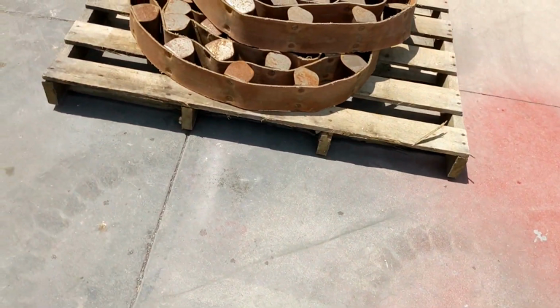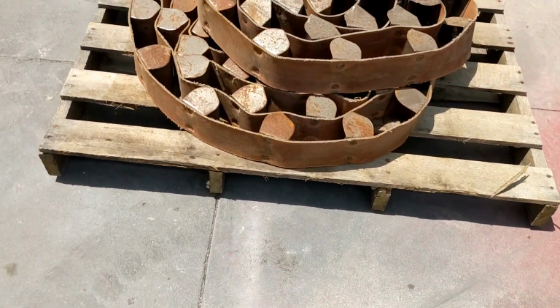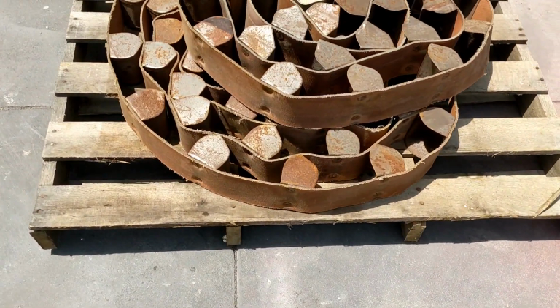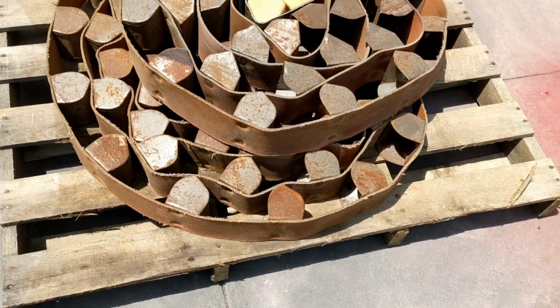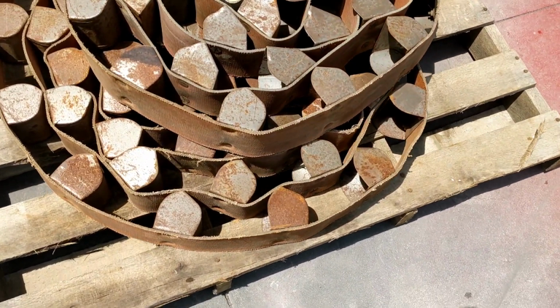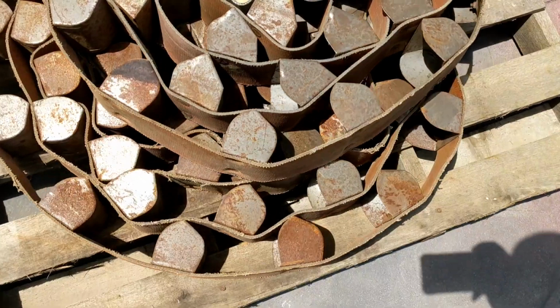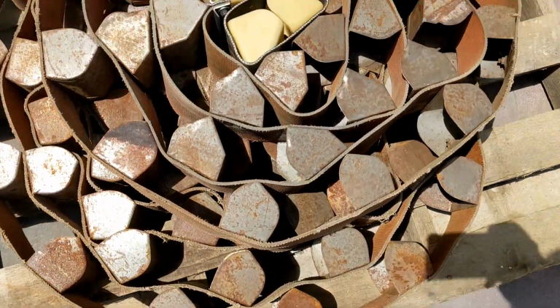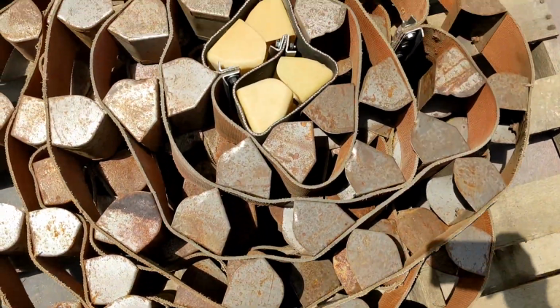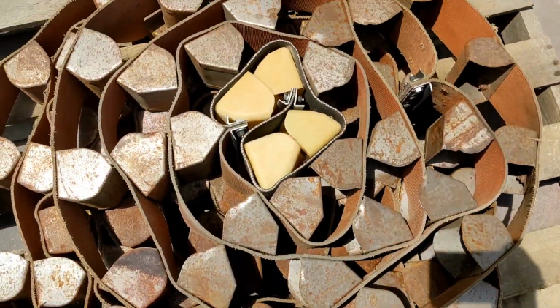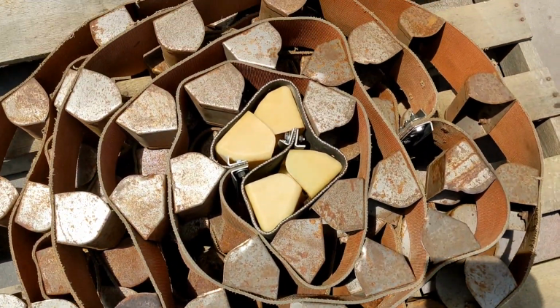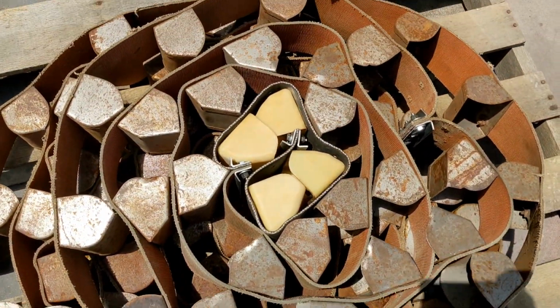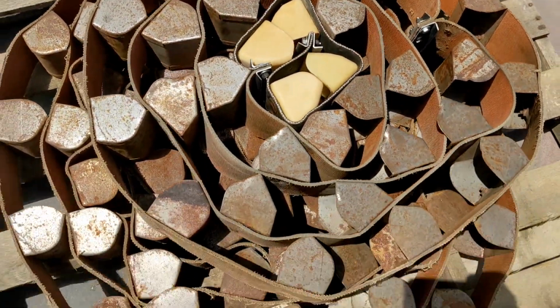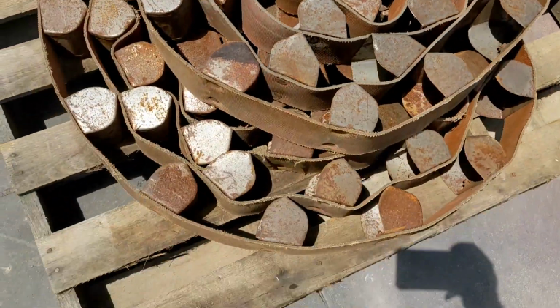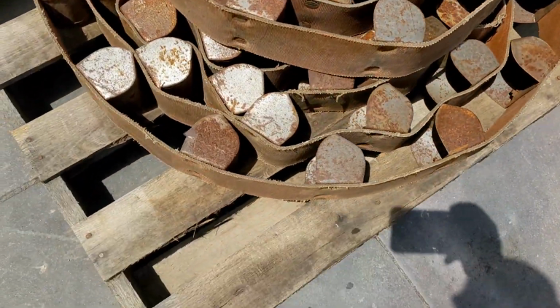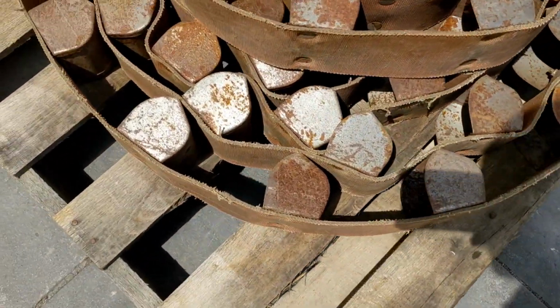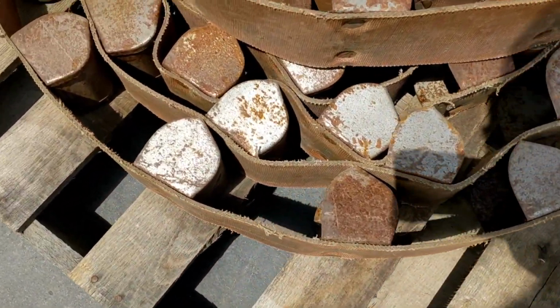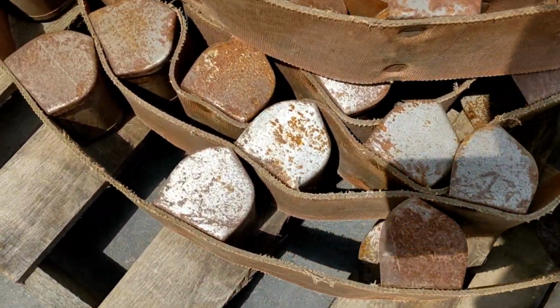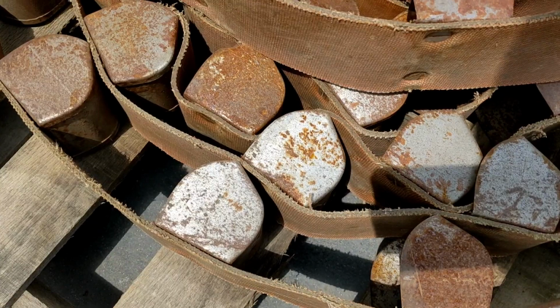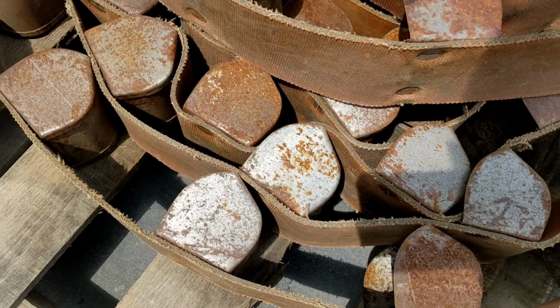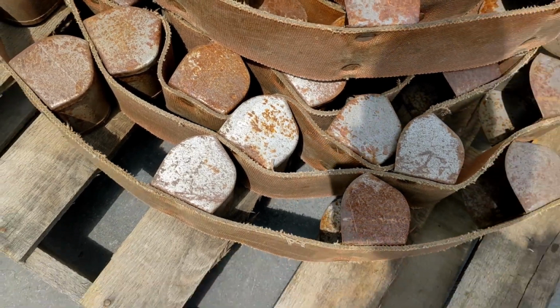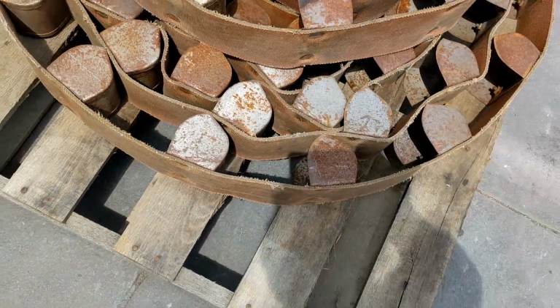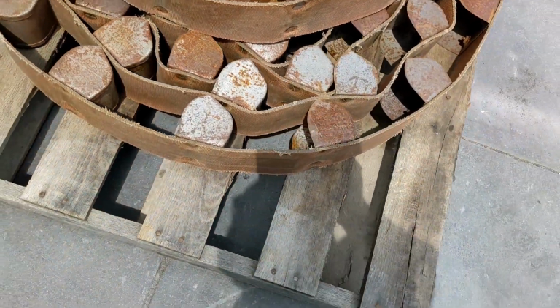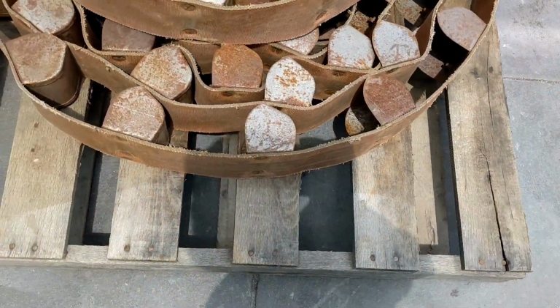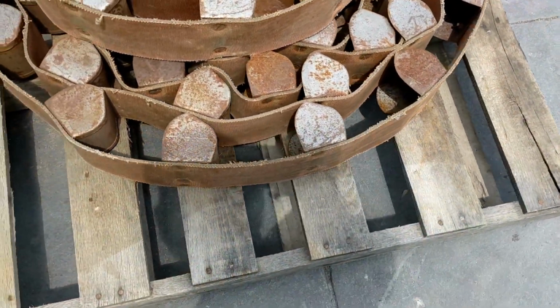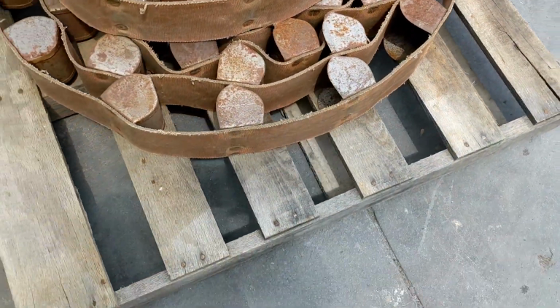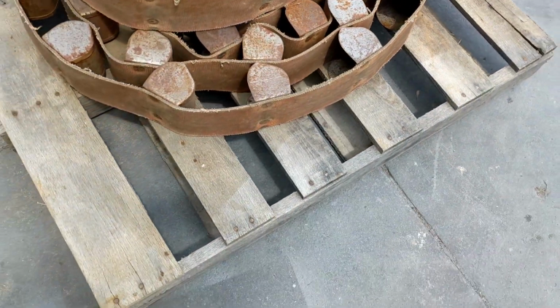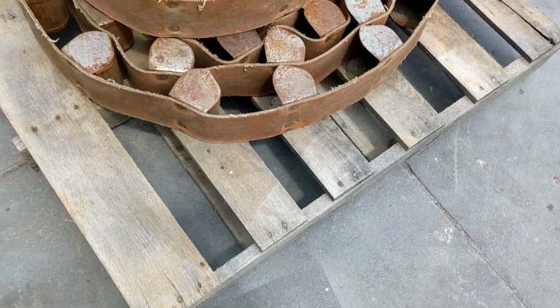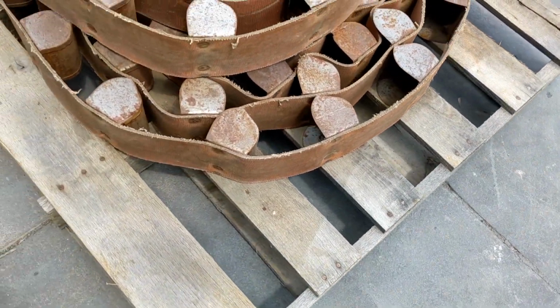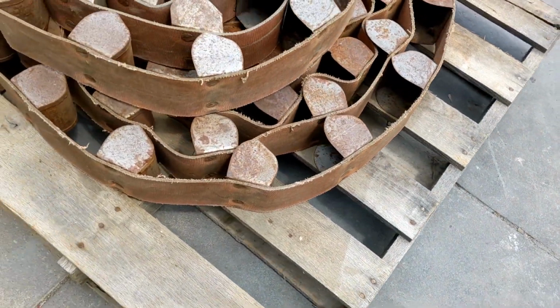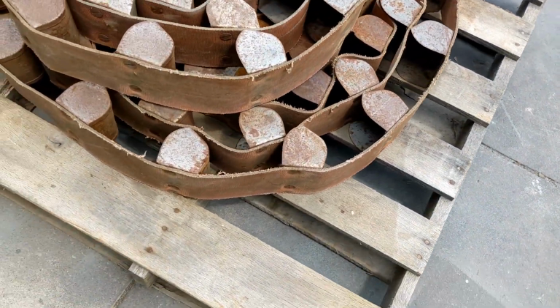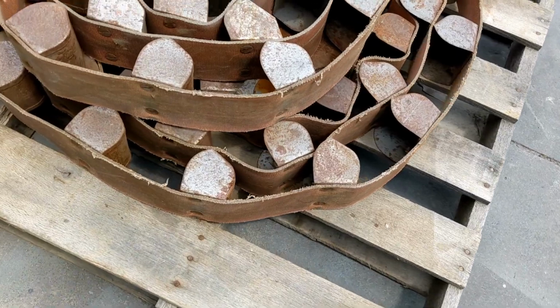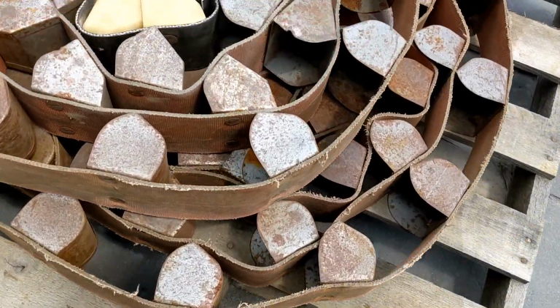It comes with a belt and cups. The belt and the cups are in good shape — just a little surface rust on them. However, as it's used they will brighten right up.